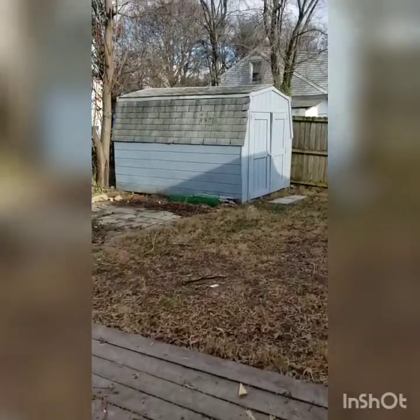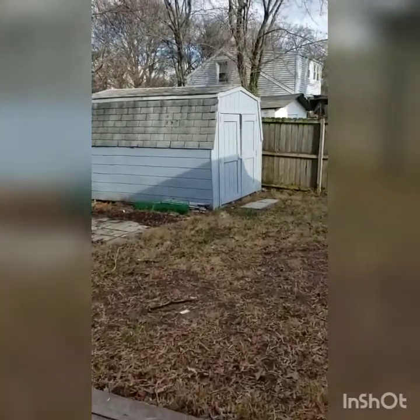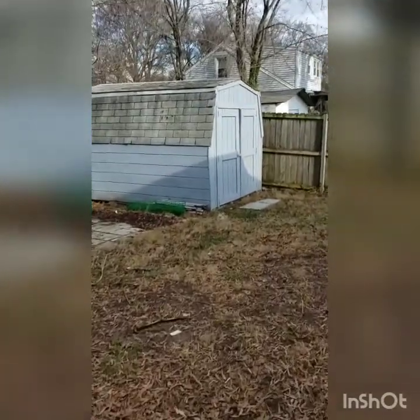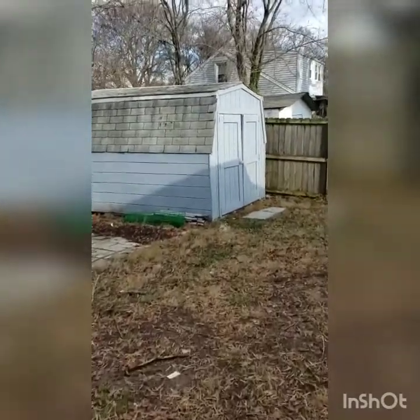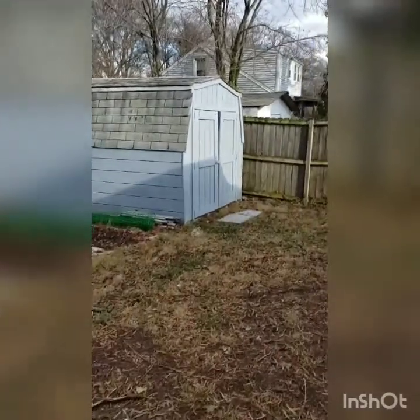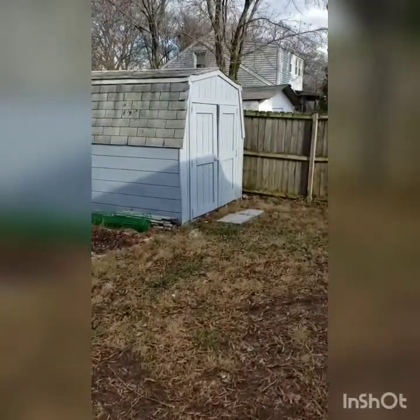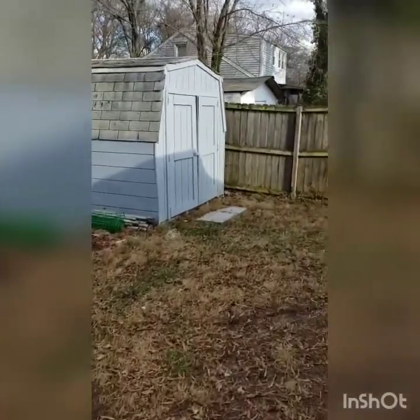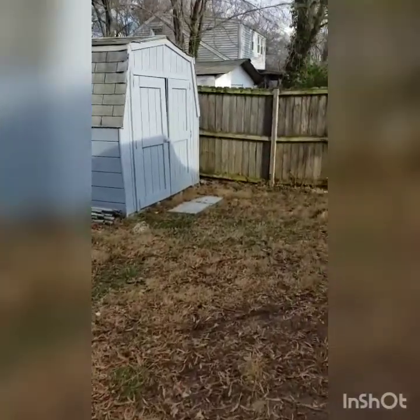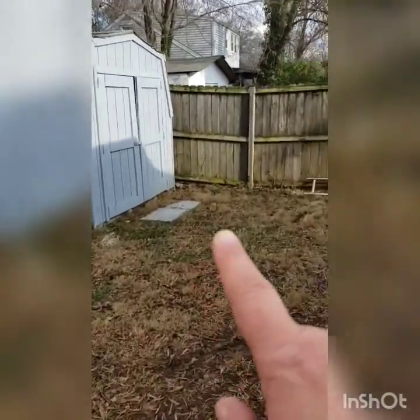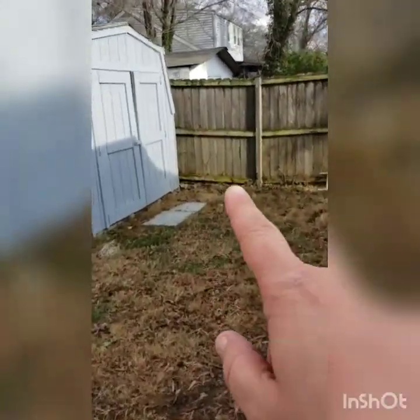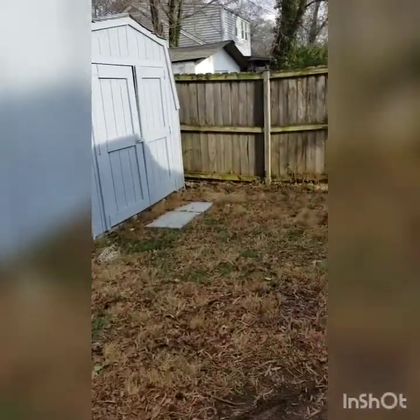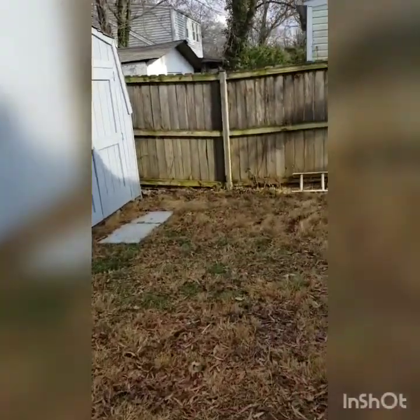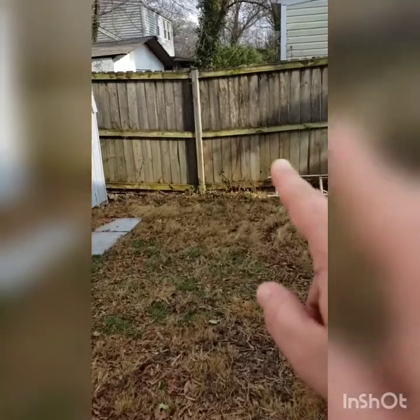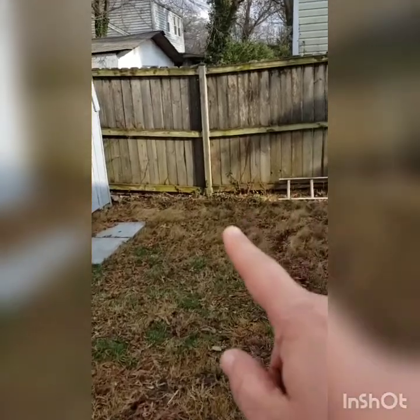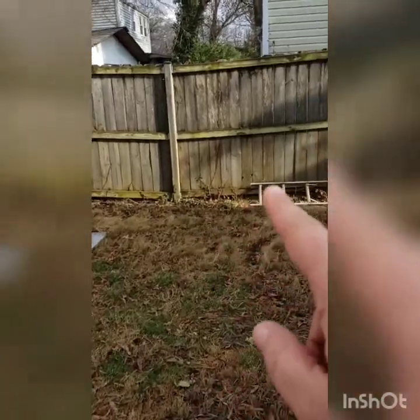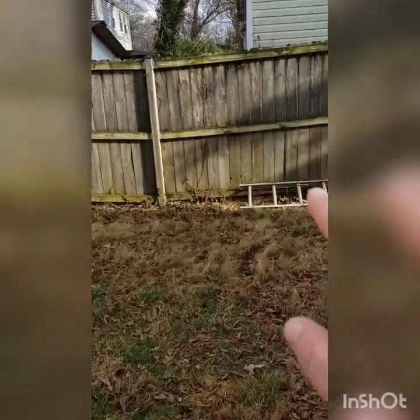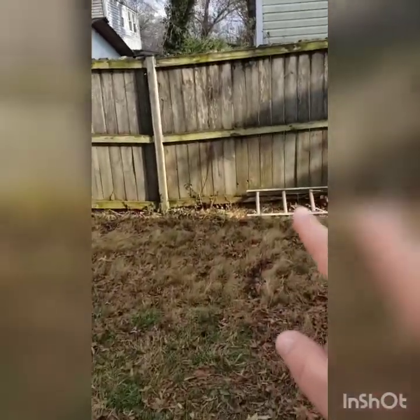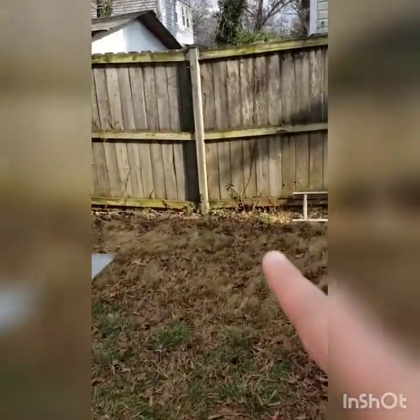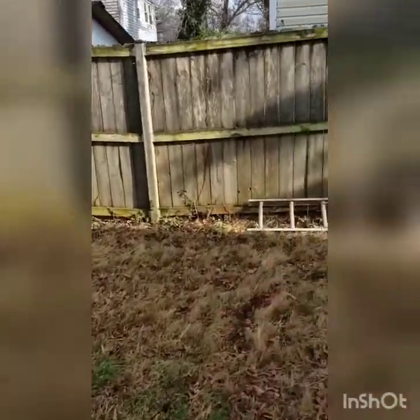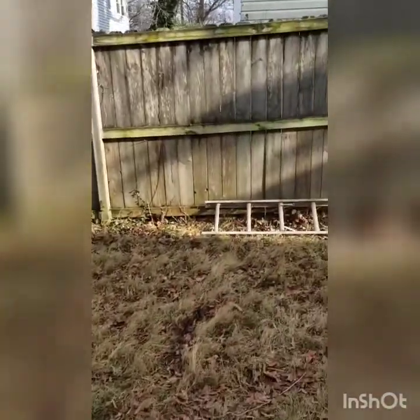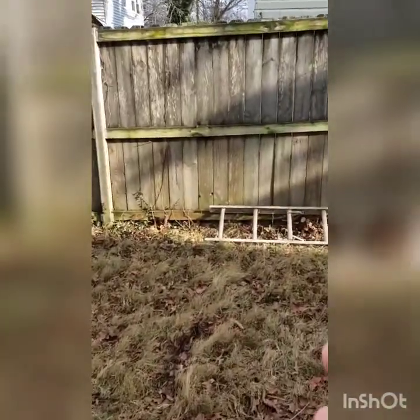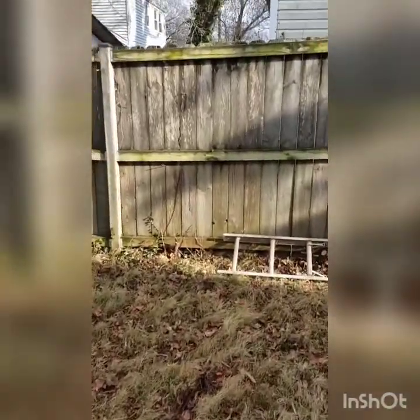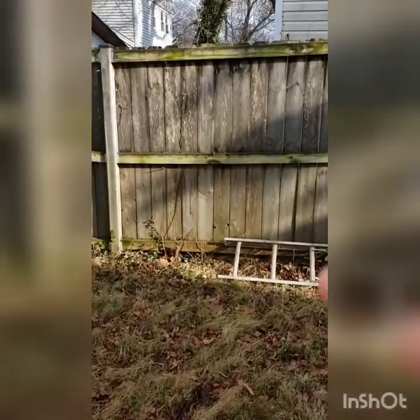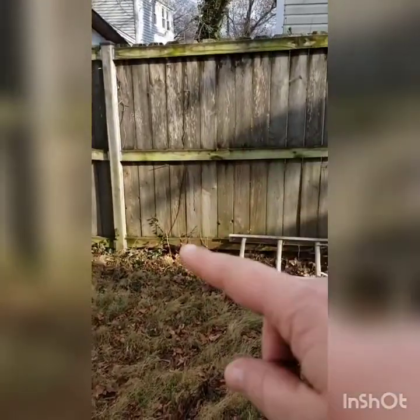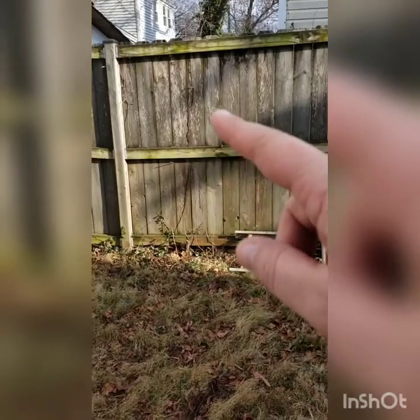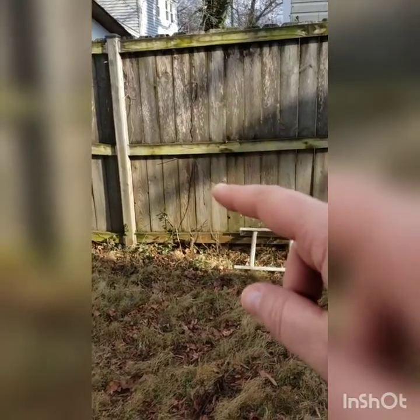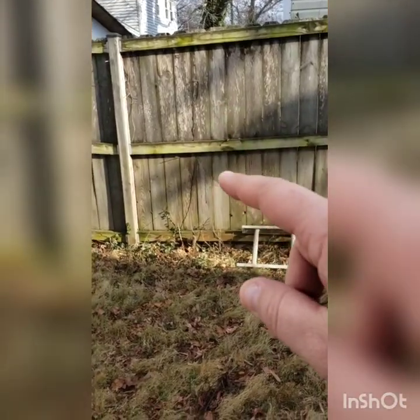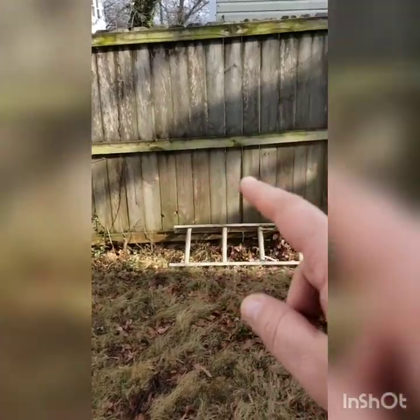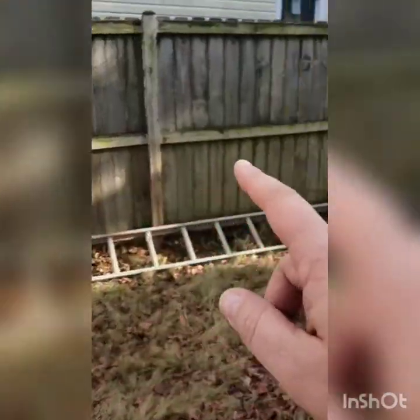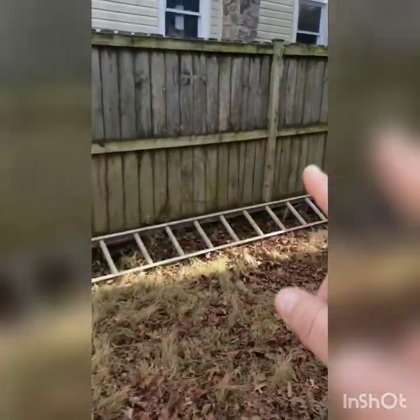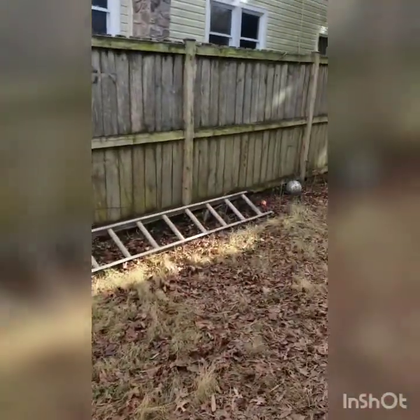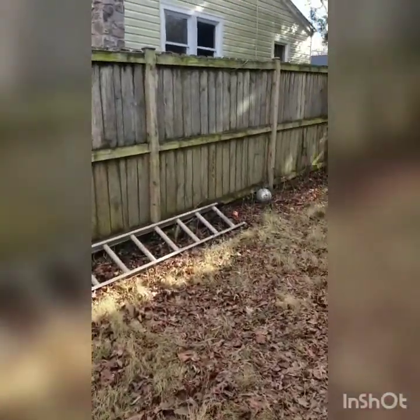Our contractor also removed the chain link fence we had on our side of this wooden fence, which belongs to the neighbors. I thought it just looked redundant. You can kind of see the shading between the top and bottom where the chain link was, but we had him remove that.